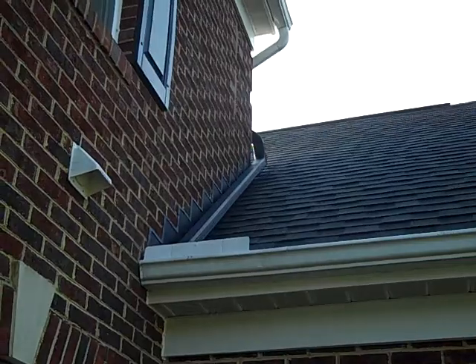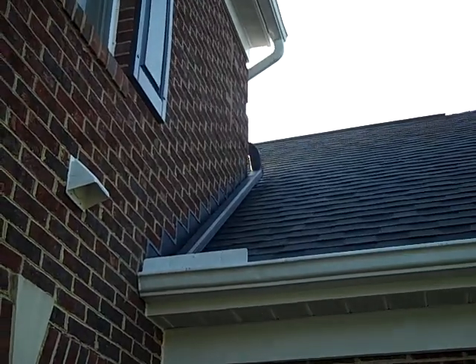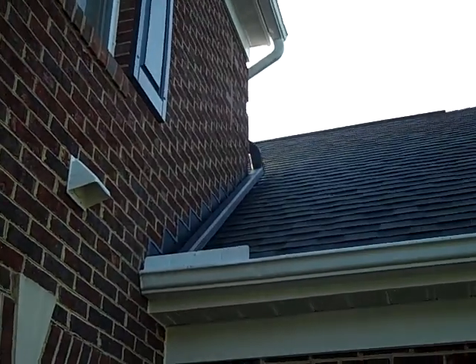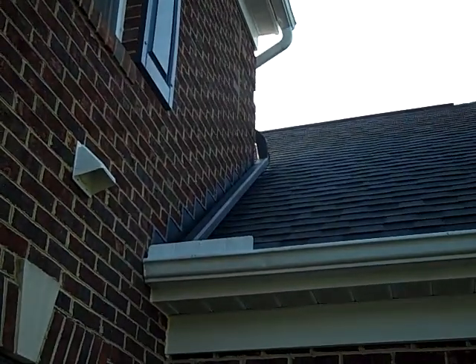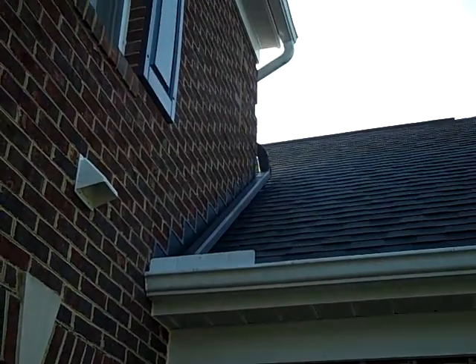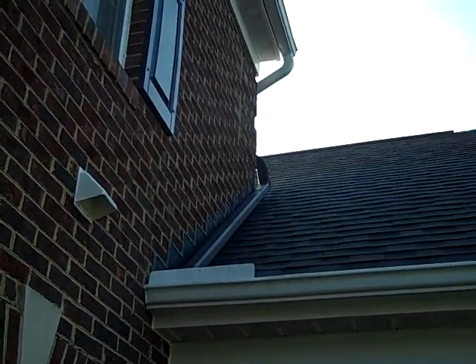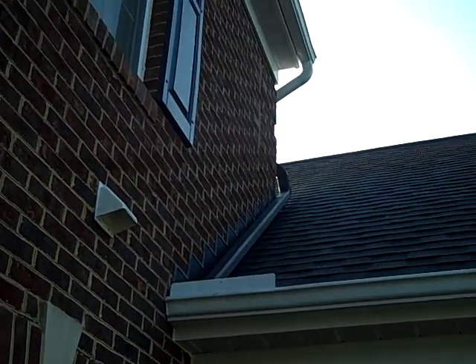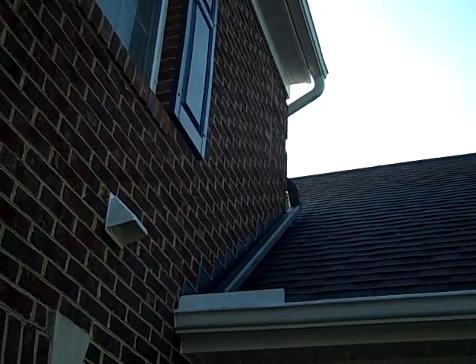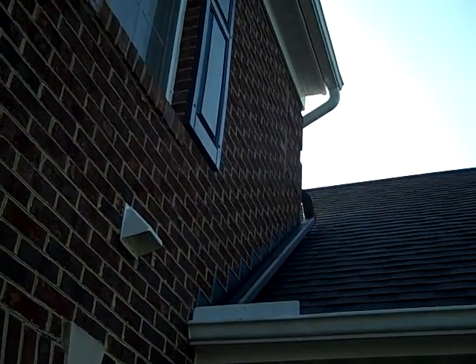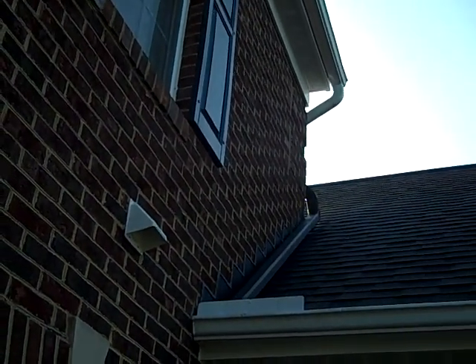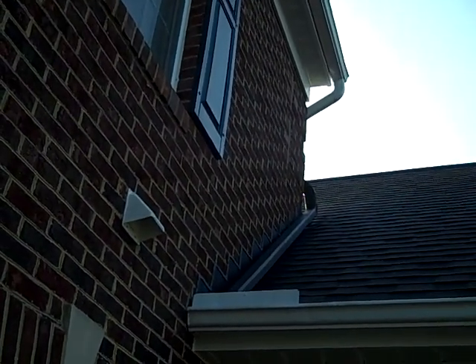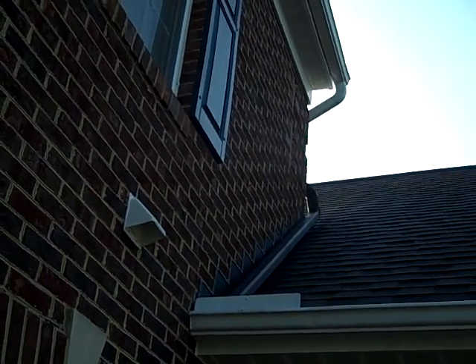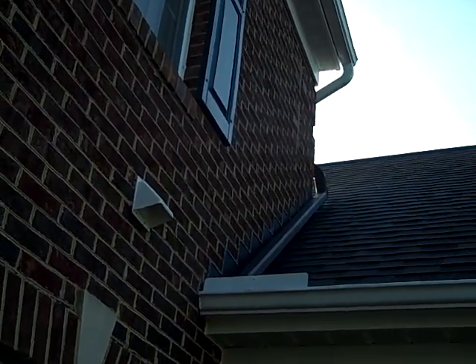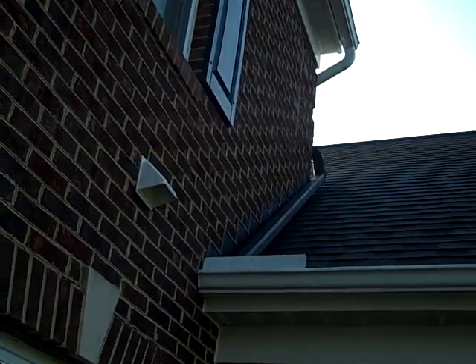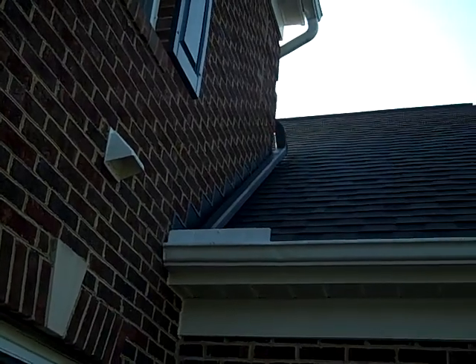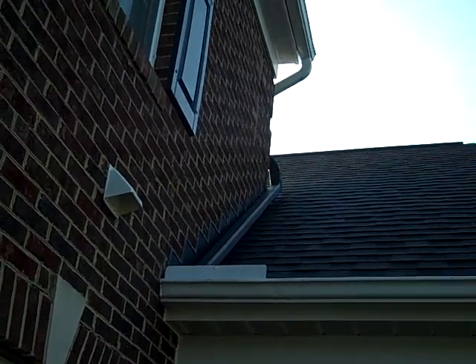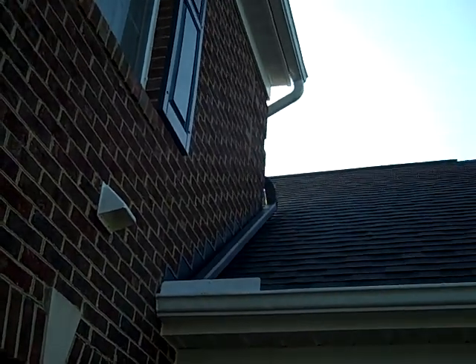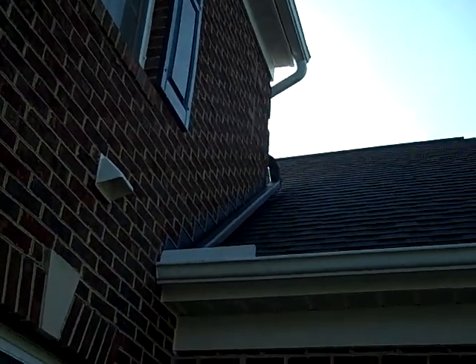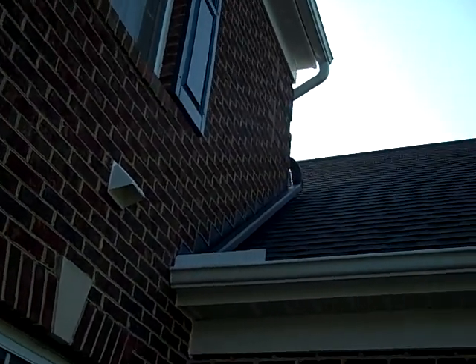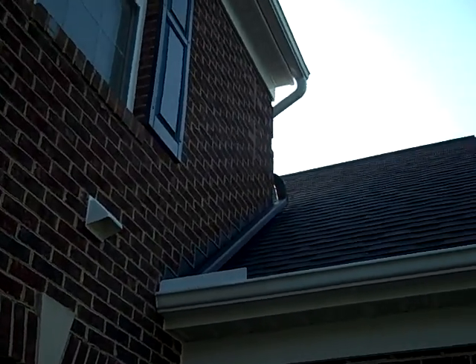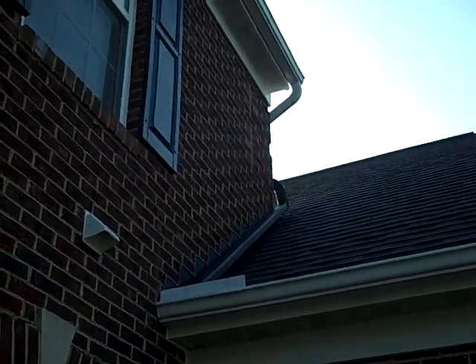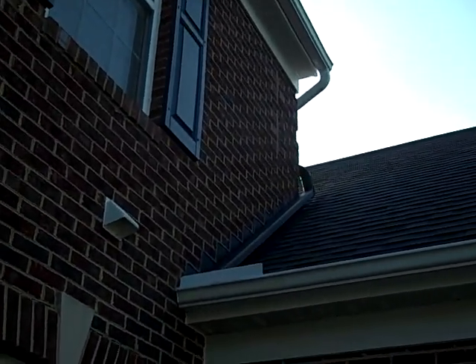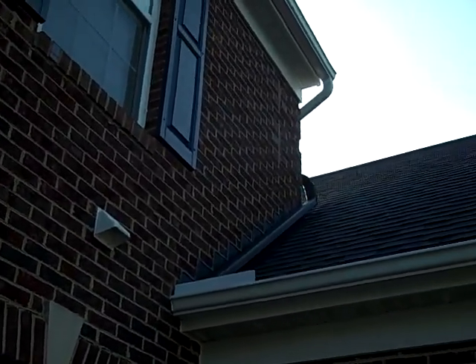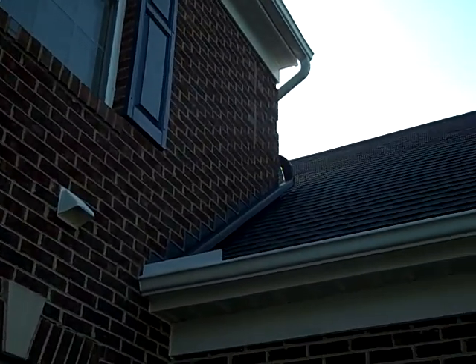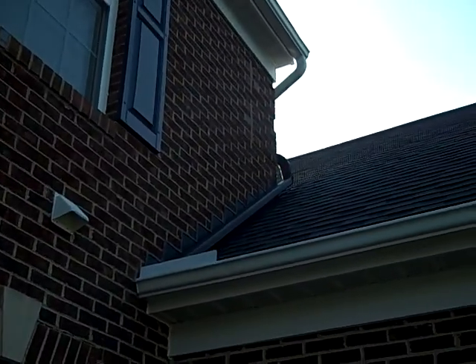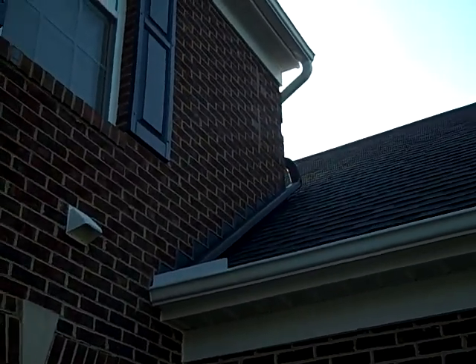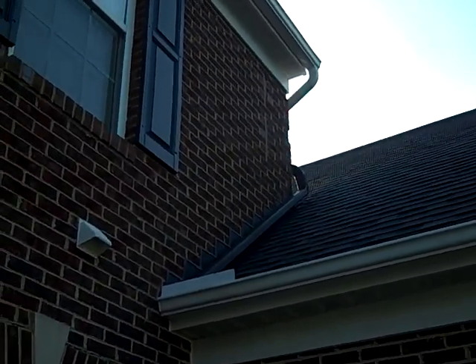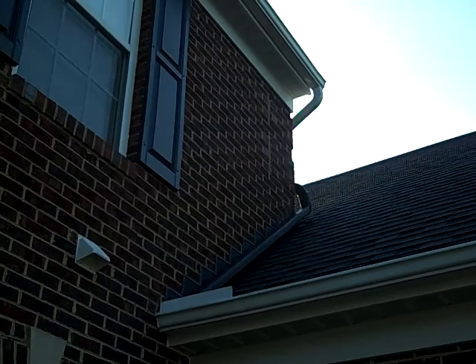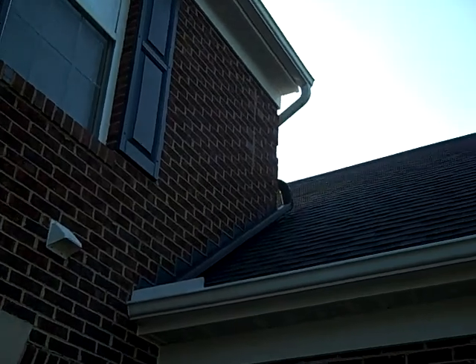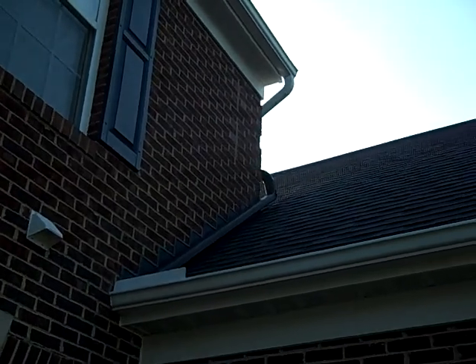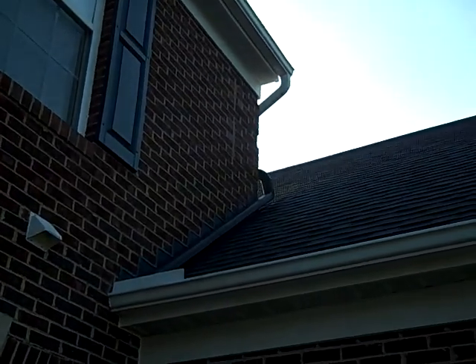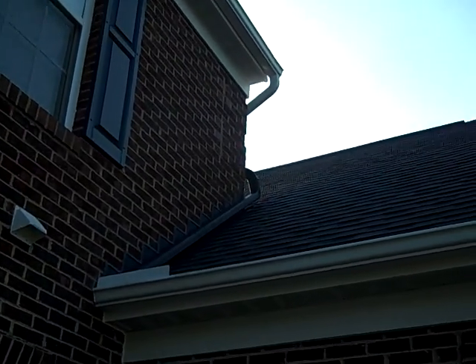Hello, this is Steve DeLuca, Realtor with DeLuca & Associates Real Estate. We're looking at the second story of a modern colonial in Spencerville, Maryland. I hope my clients purchased this house. It was a bank-owned house.